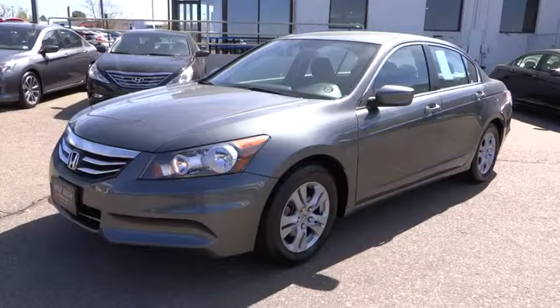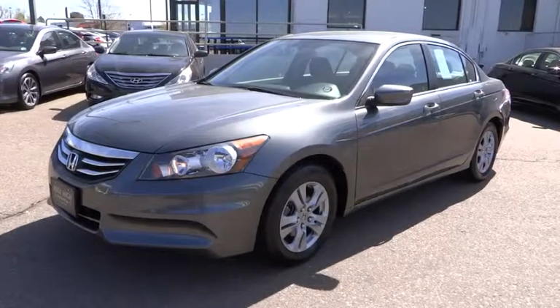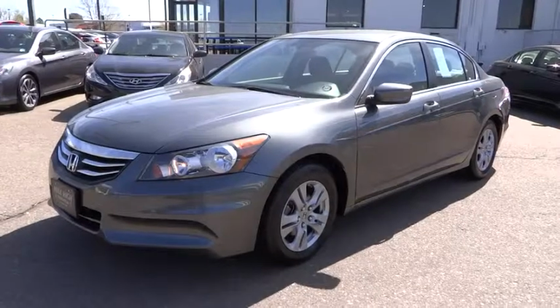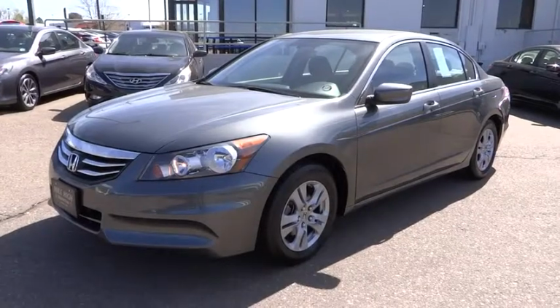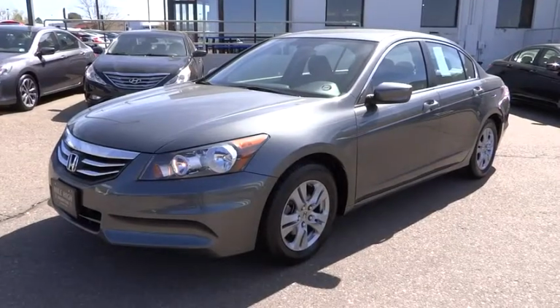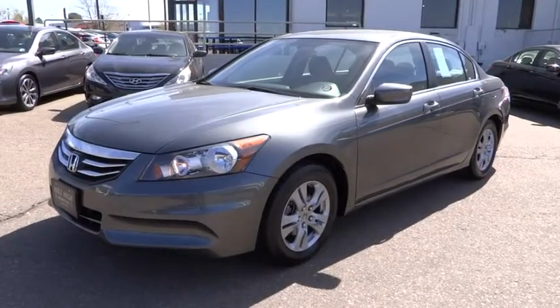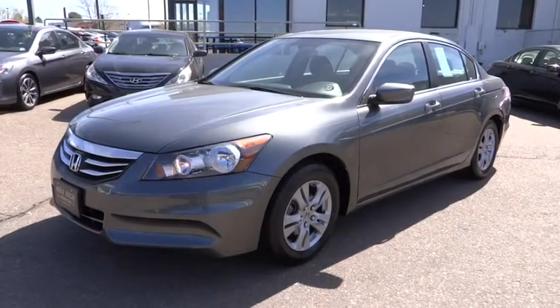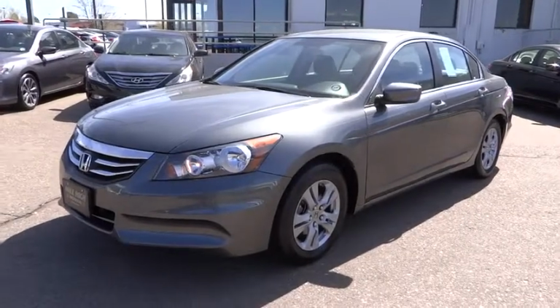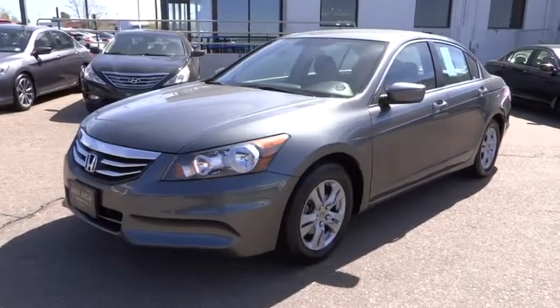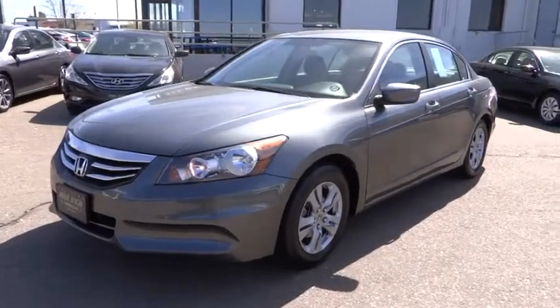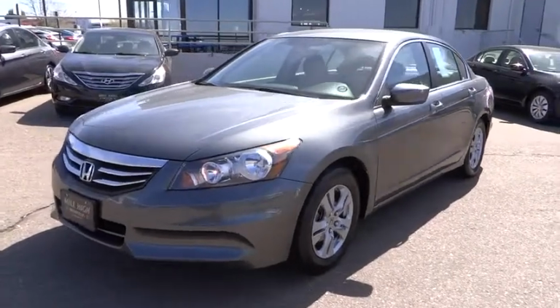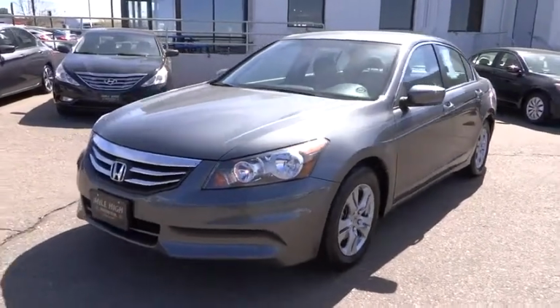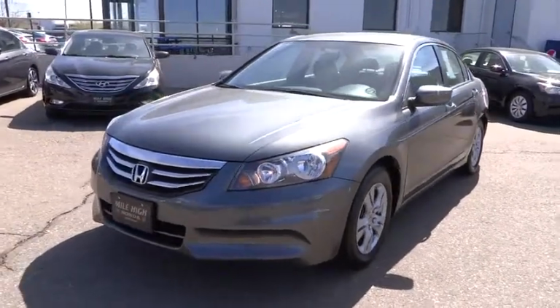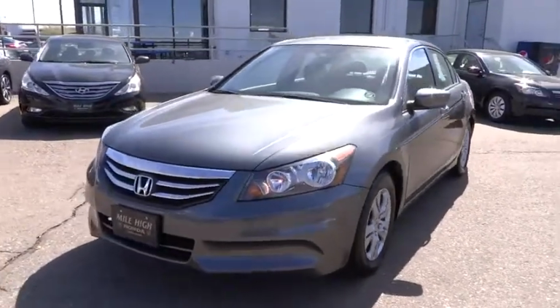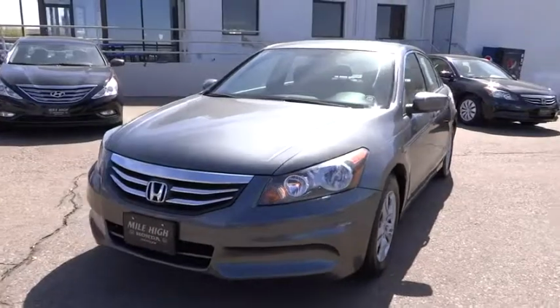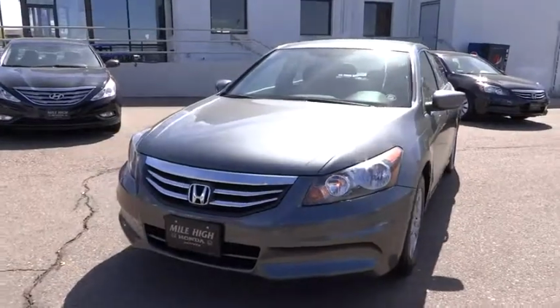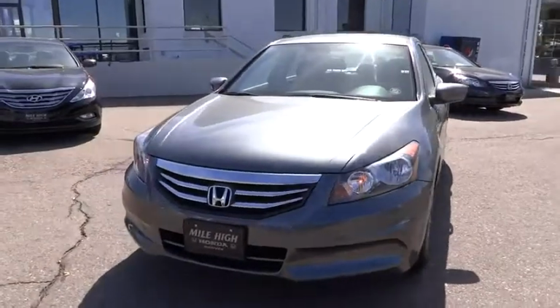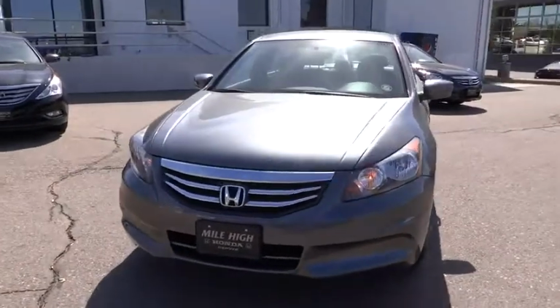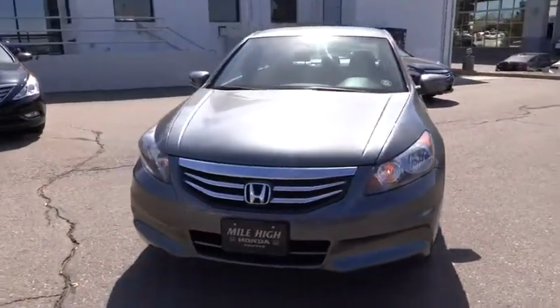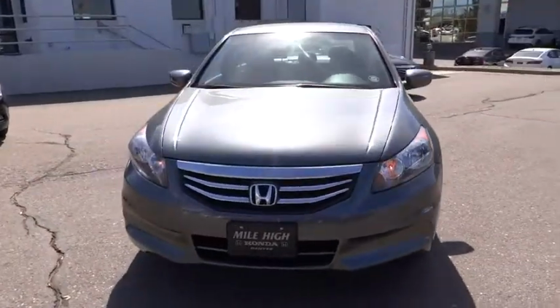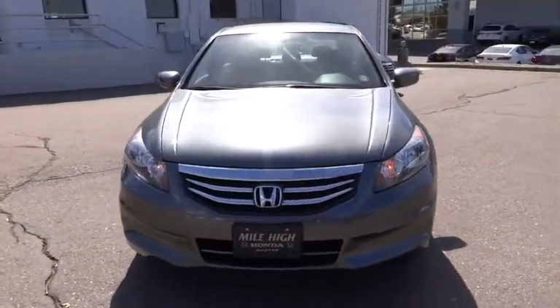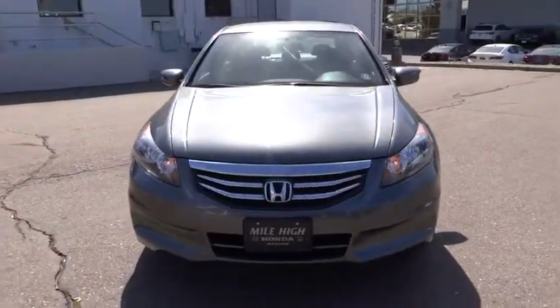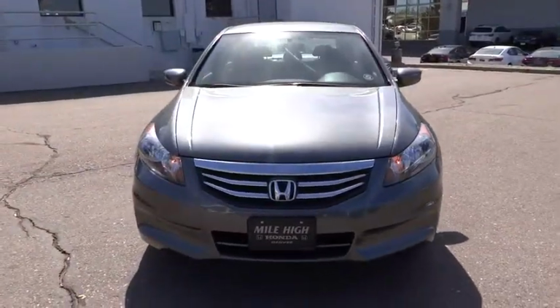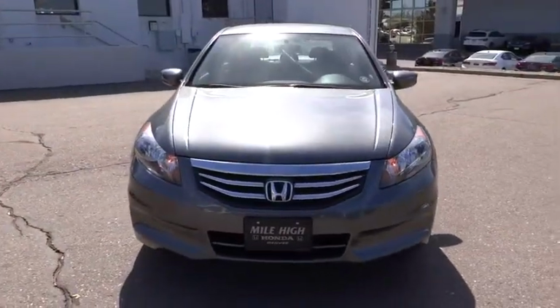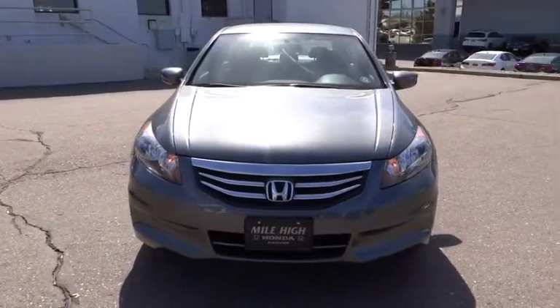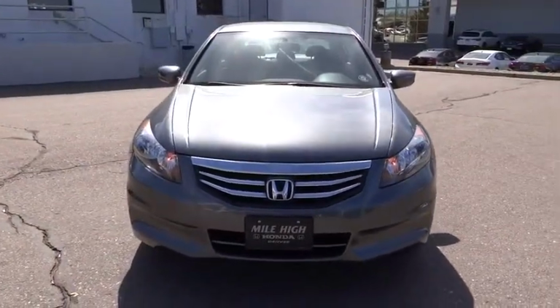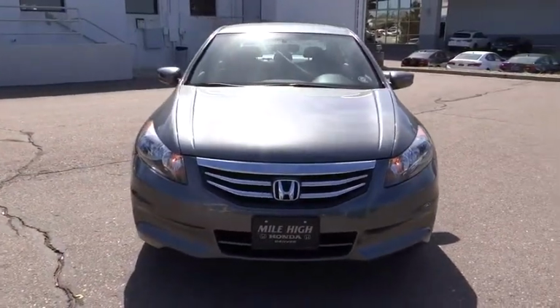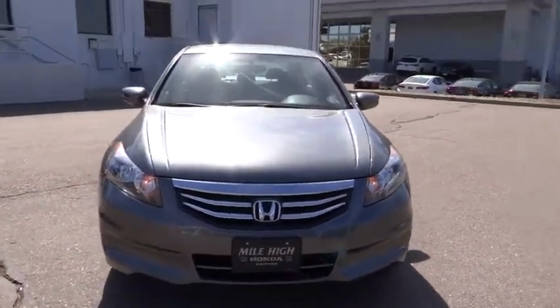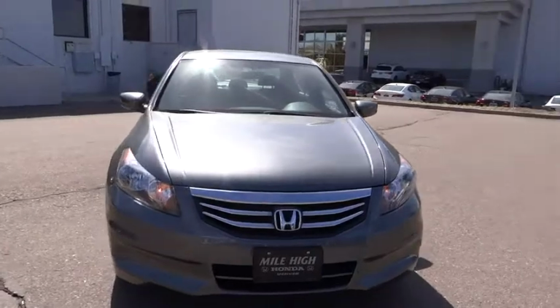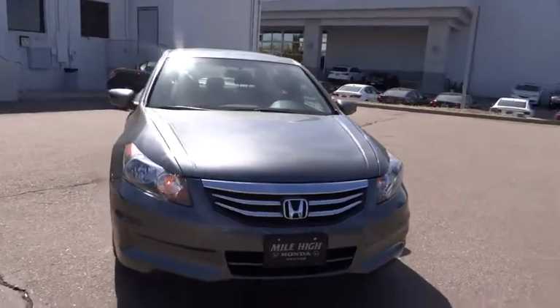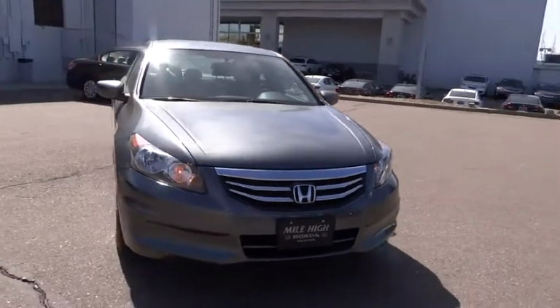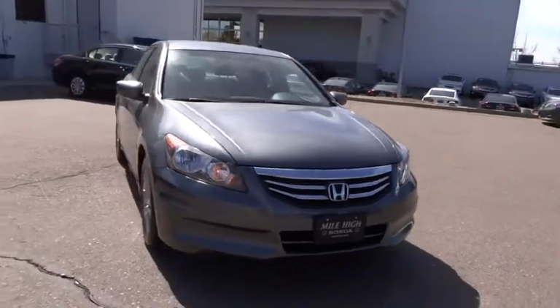2012 Accord — ingeniously simple, yet overflowing with luxury and technological creativity. All that and more in the Accord, priced below $20,000.